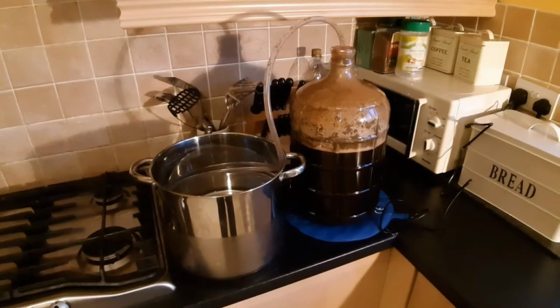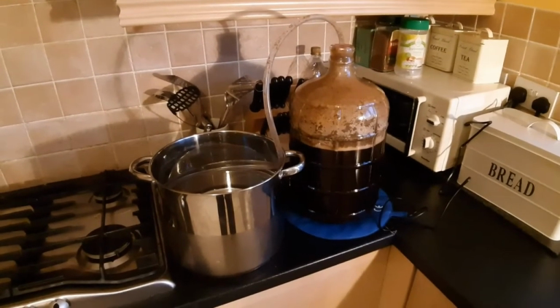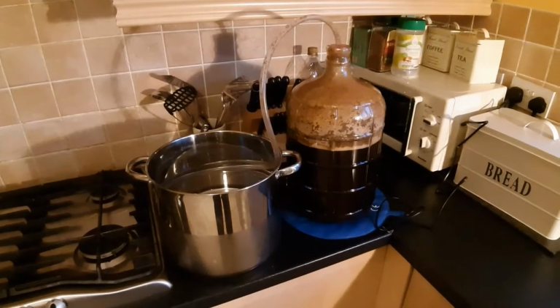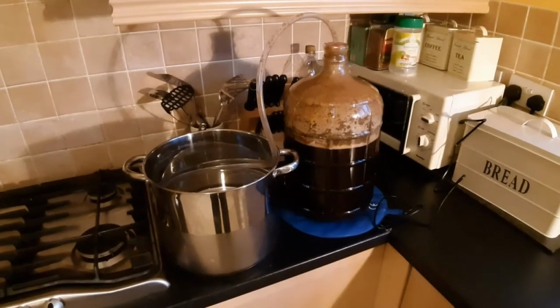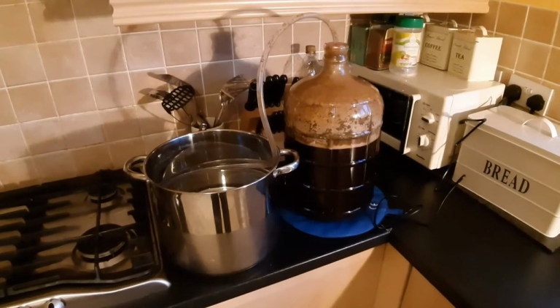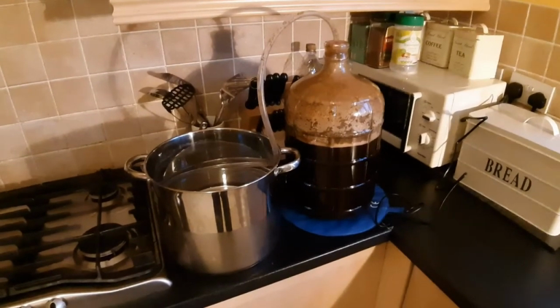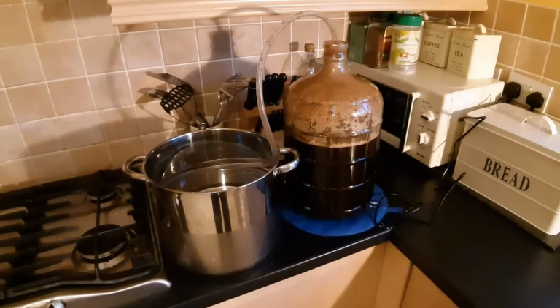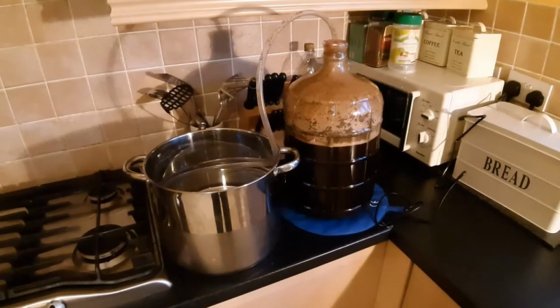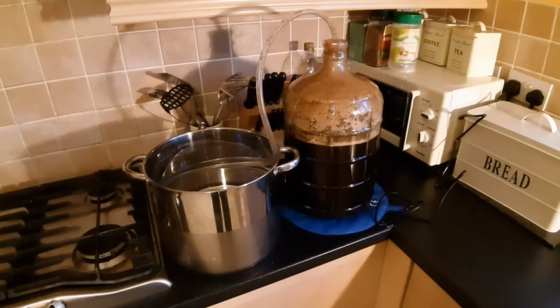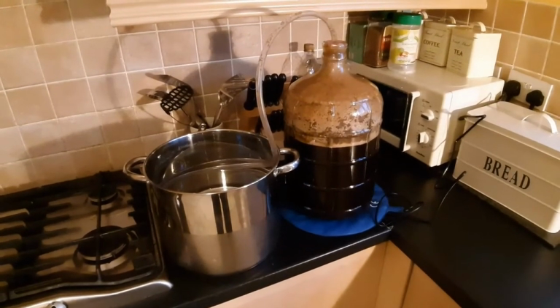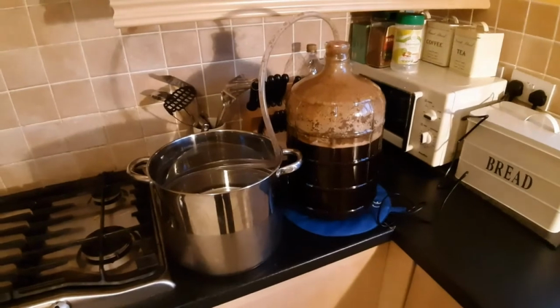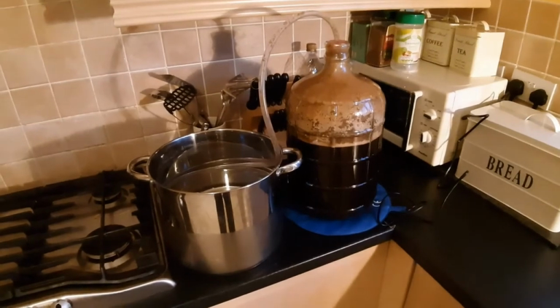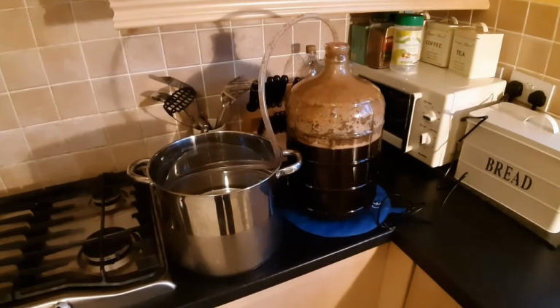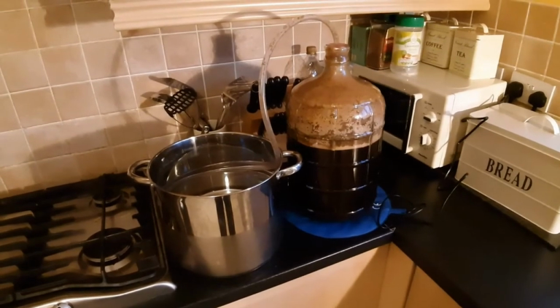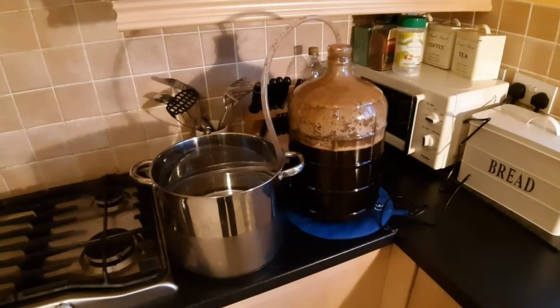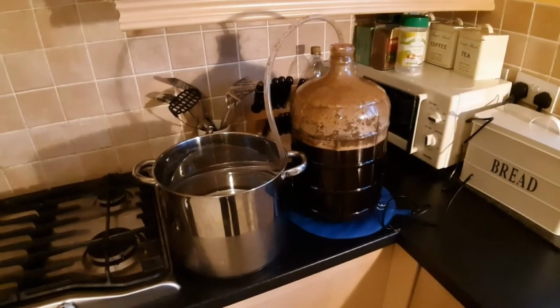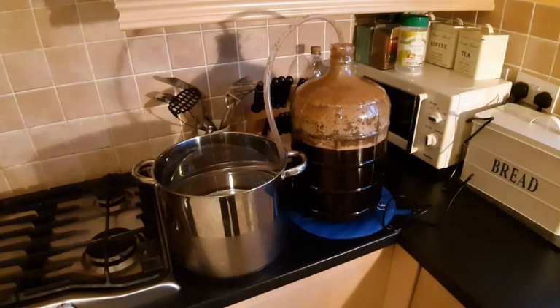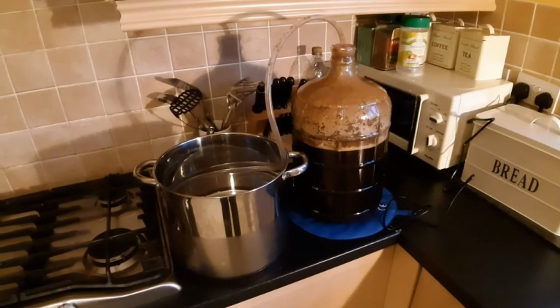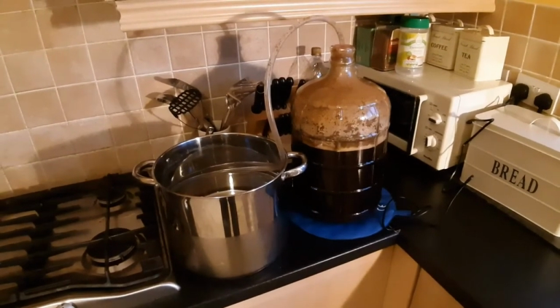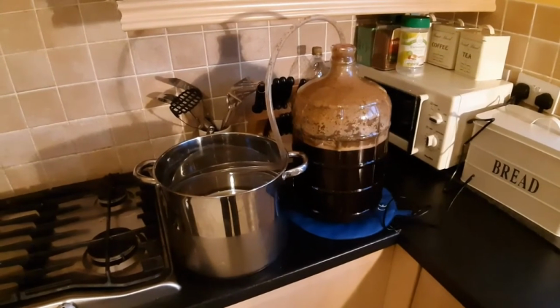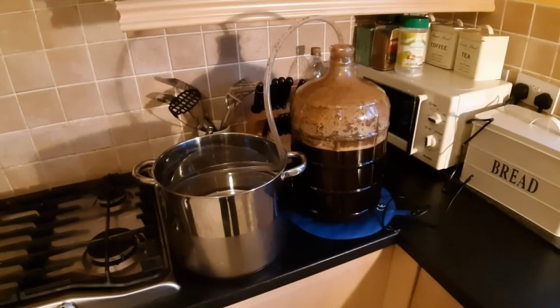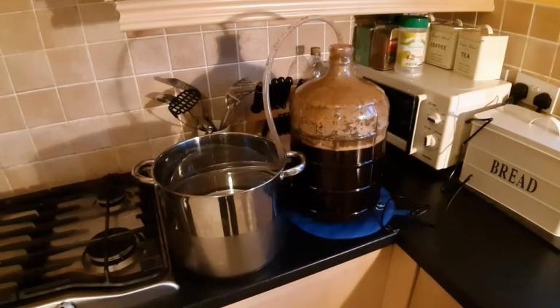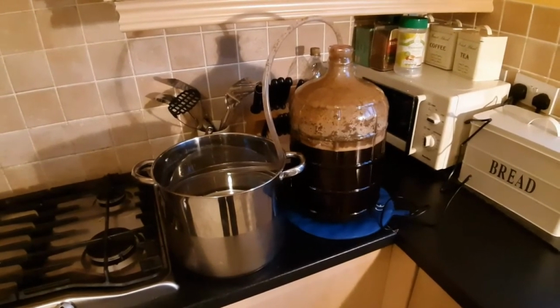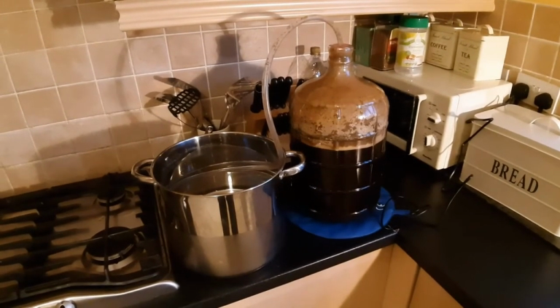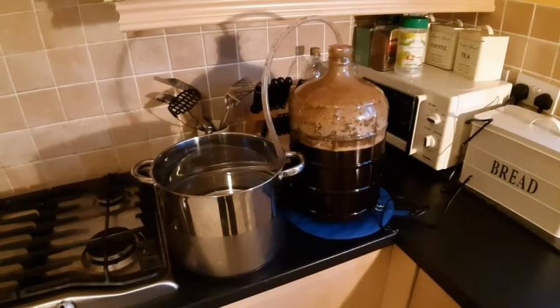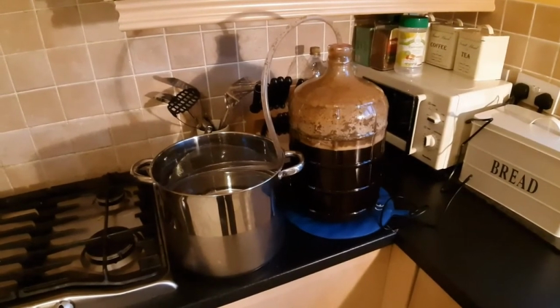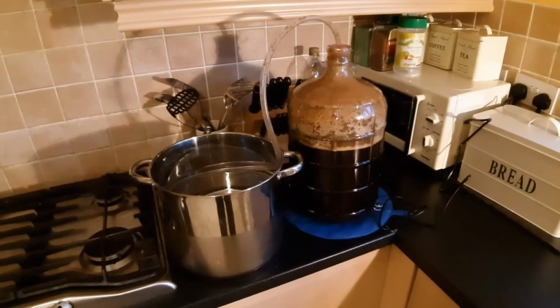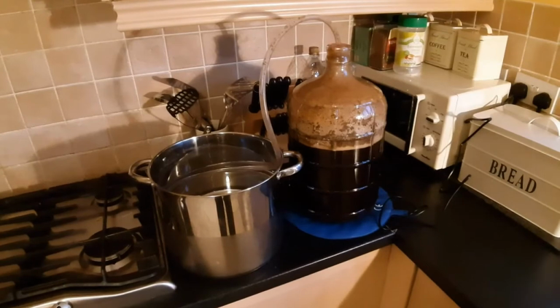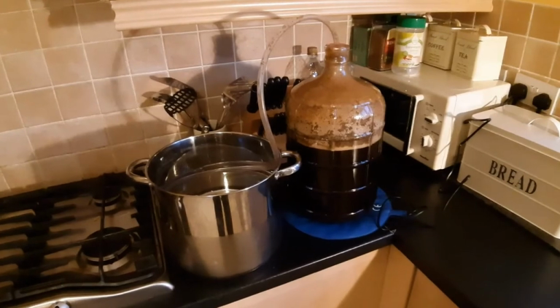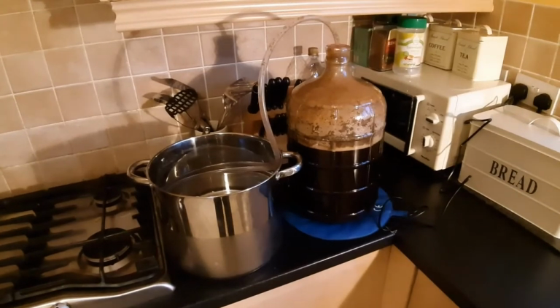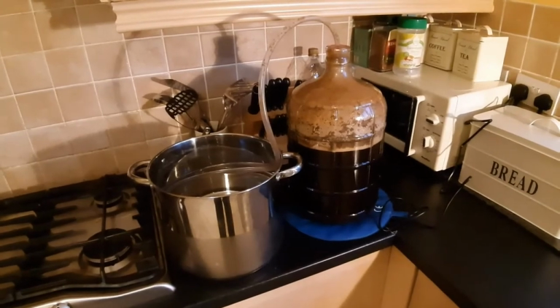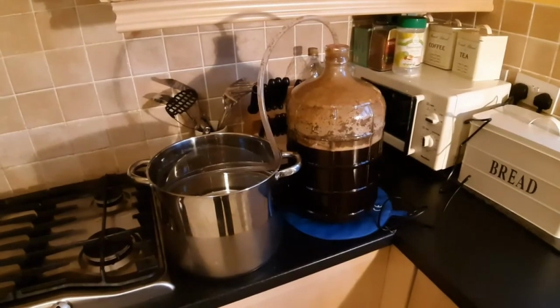As you can probably see from the pictures preceding this, my milk stout, which I just made yesterday, experienced a blow-off.